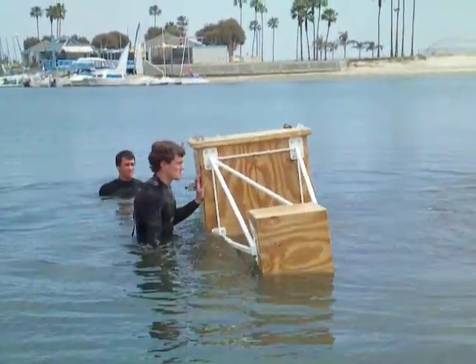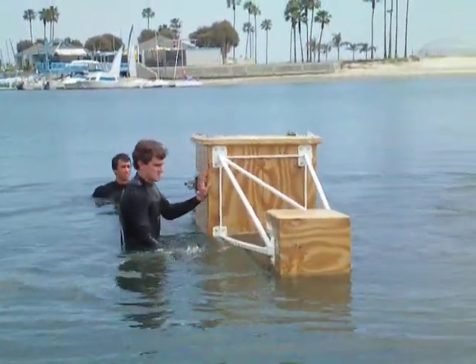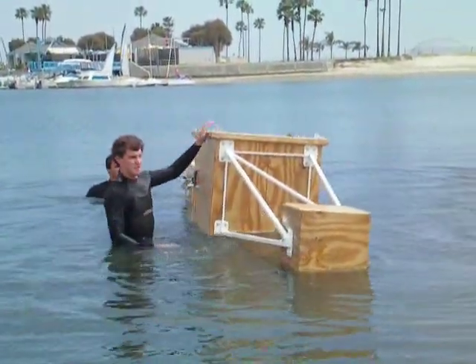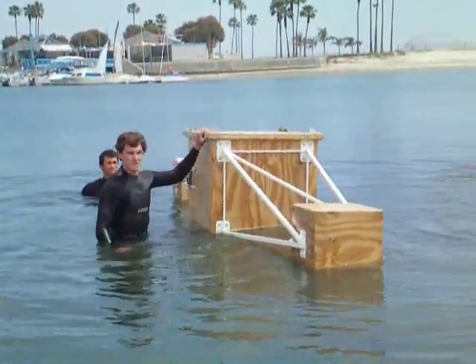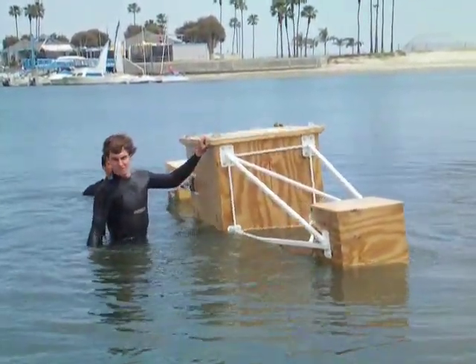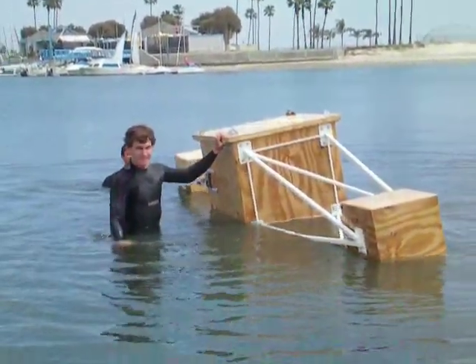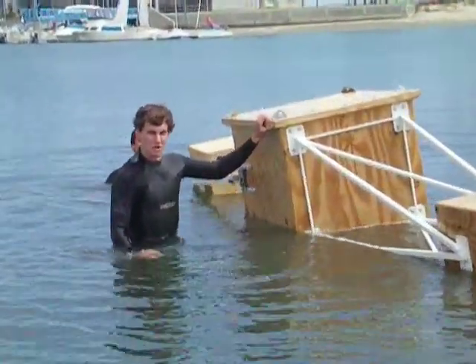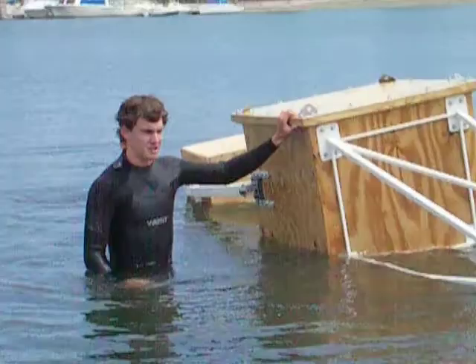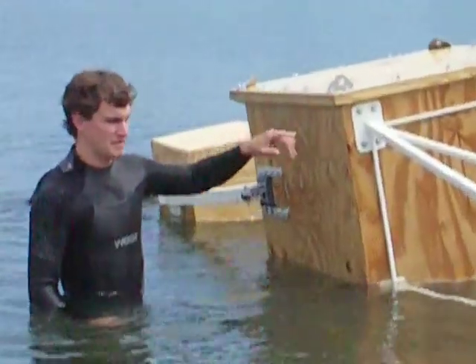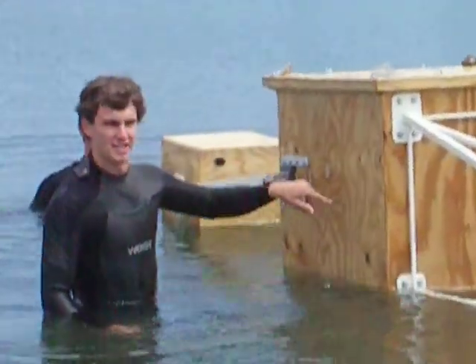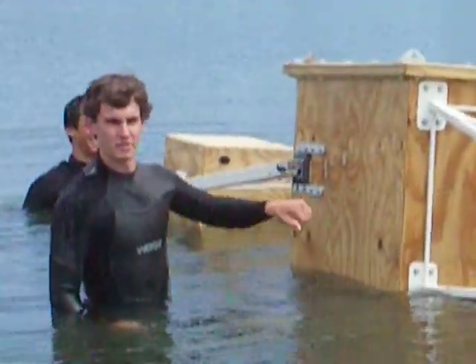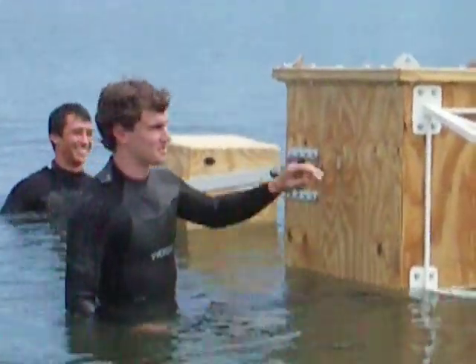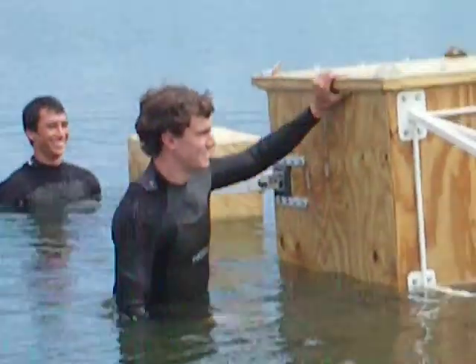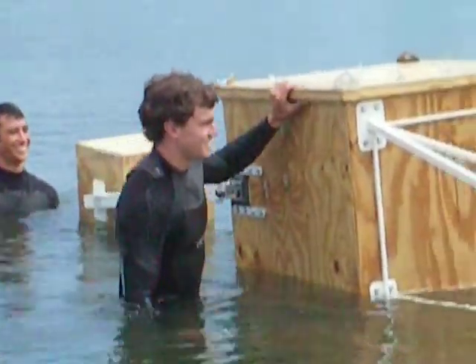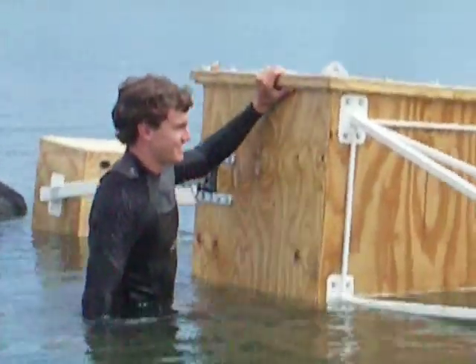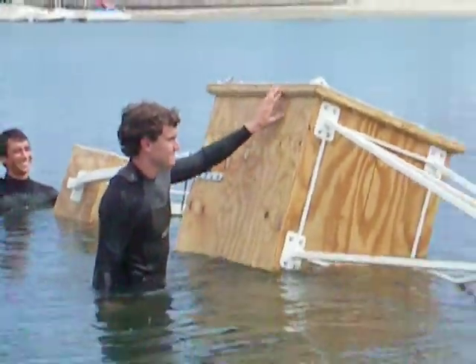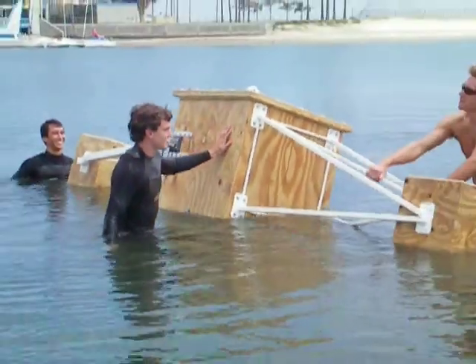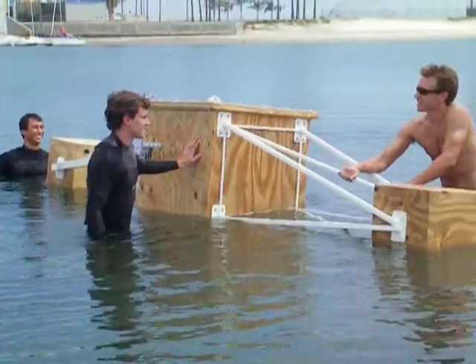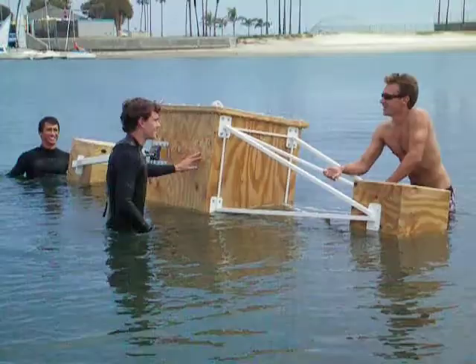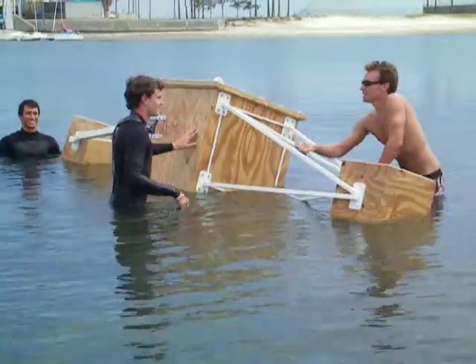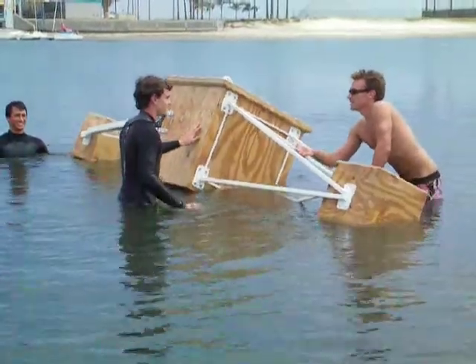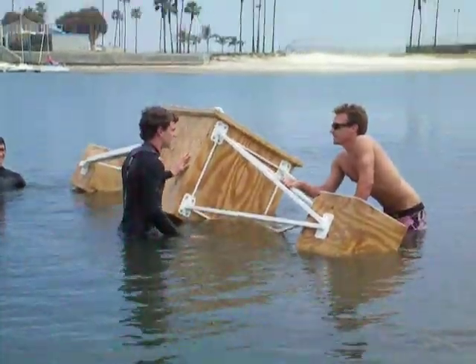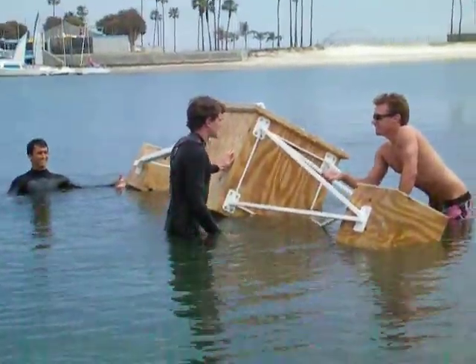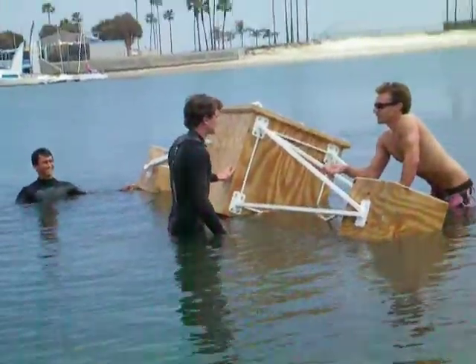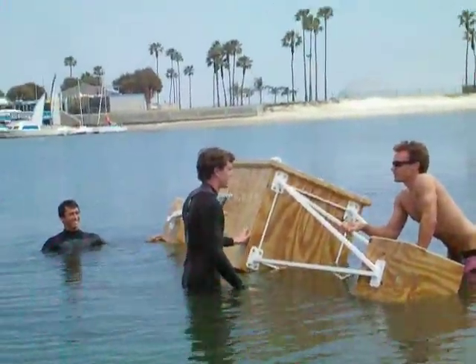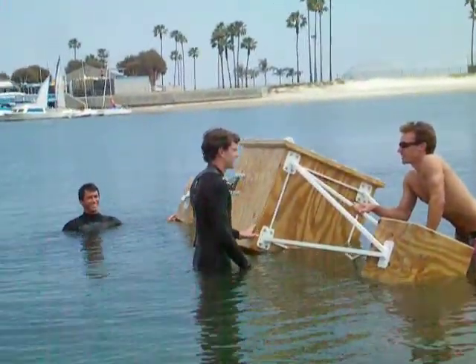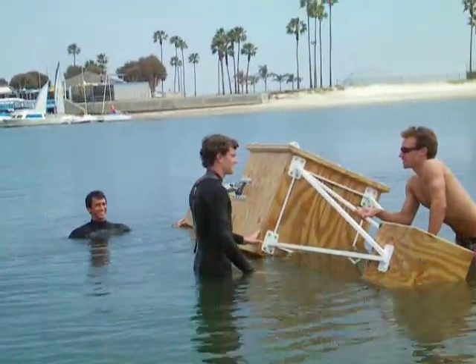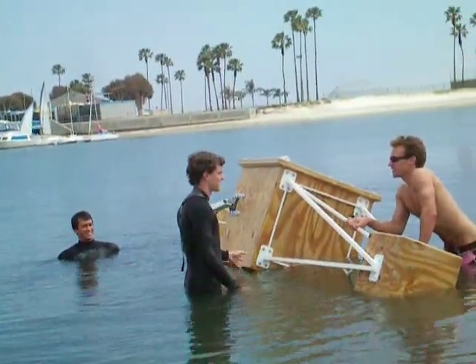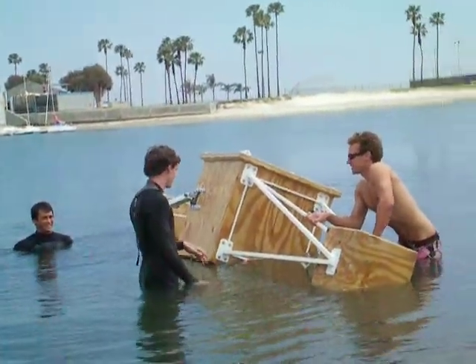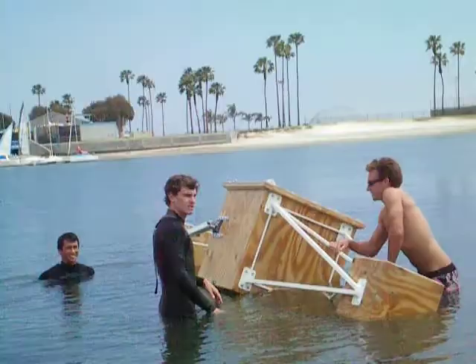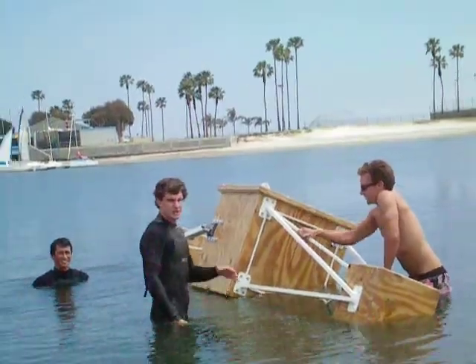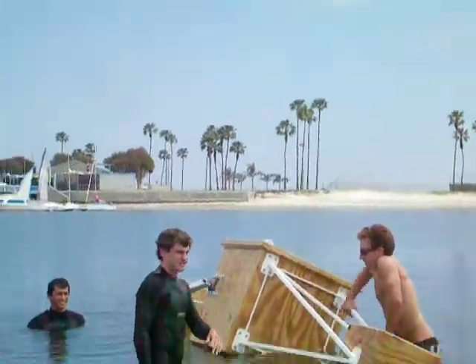And so therefore we conclude that no size of wave can knock over our sit. Should we try to get it all the way up on the top? We're good.